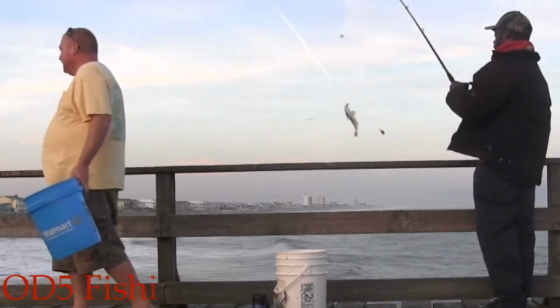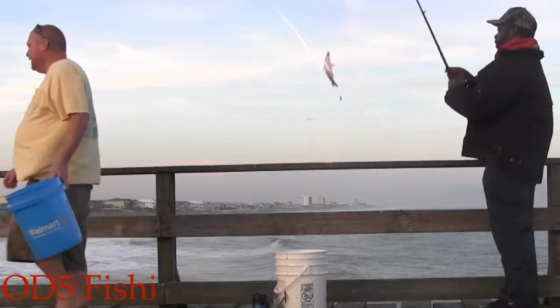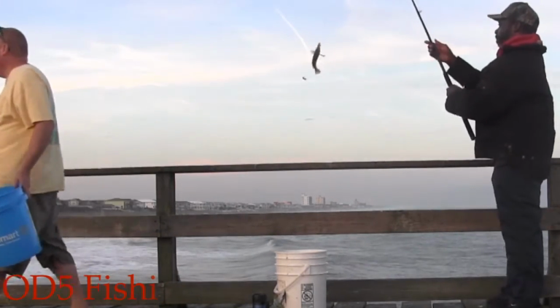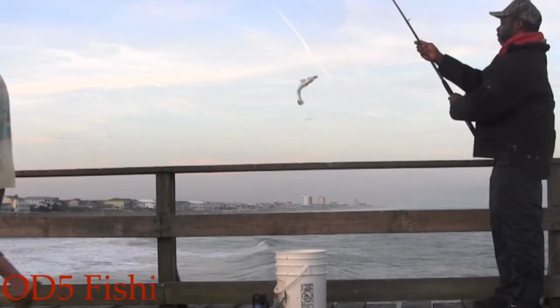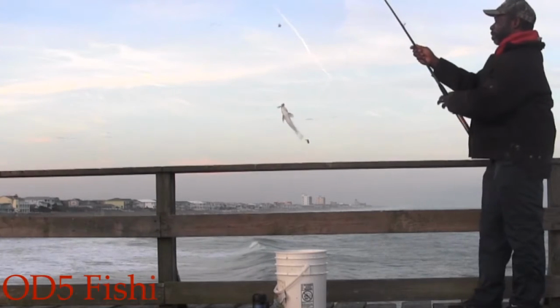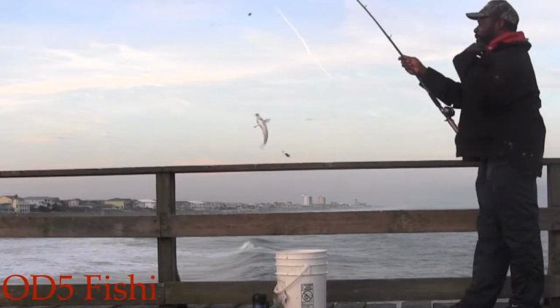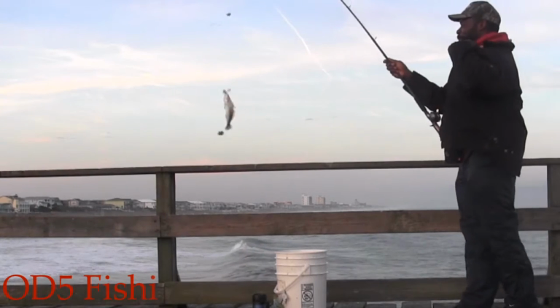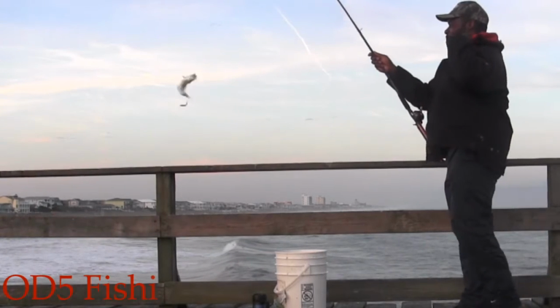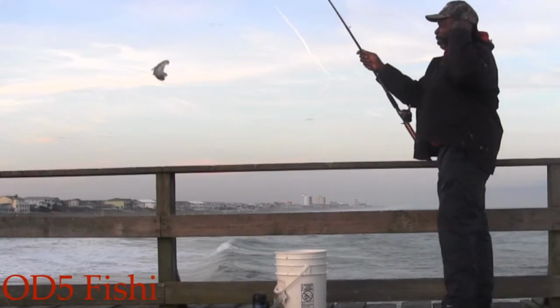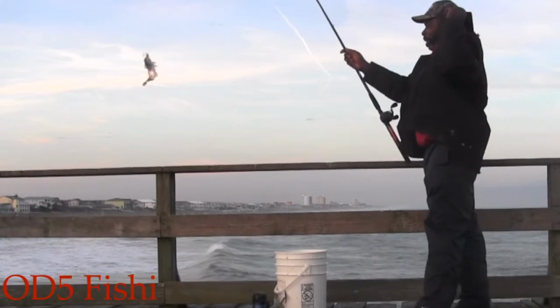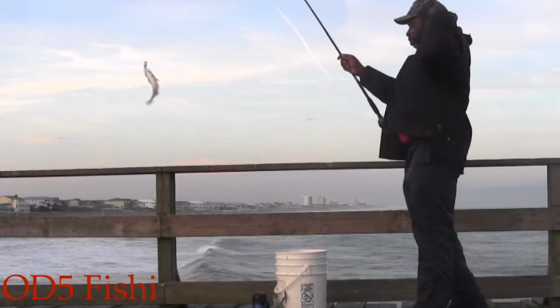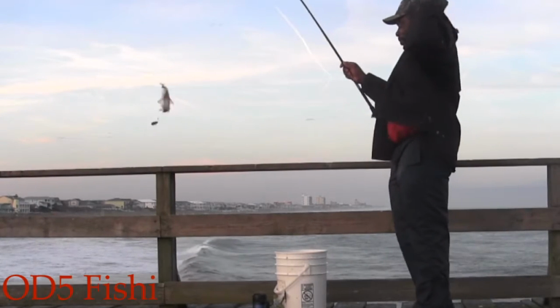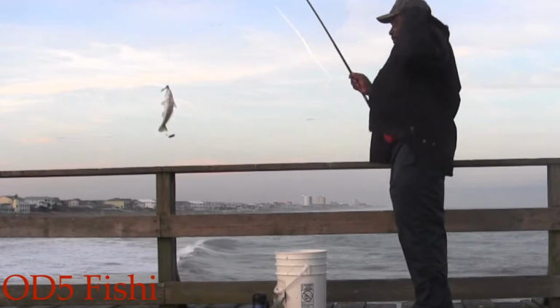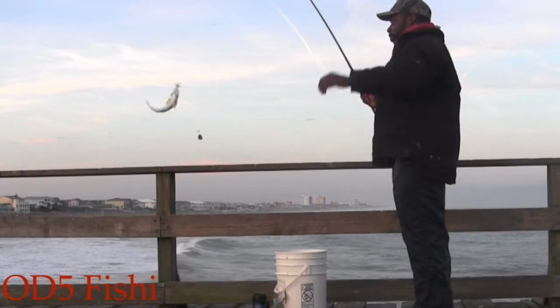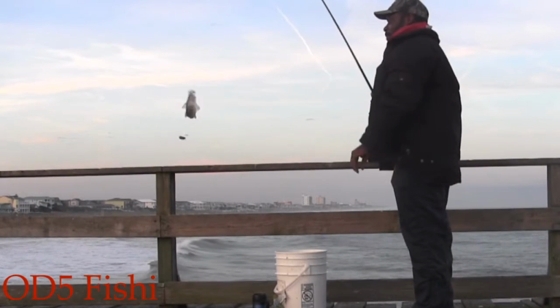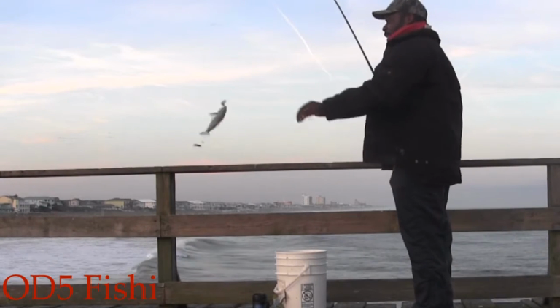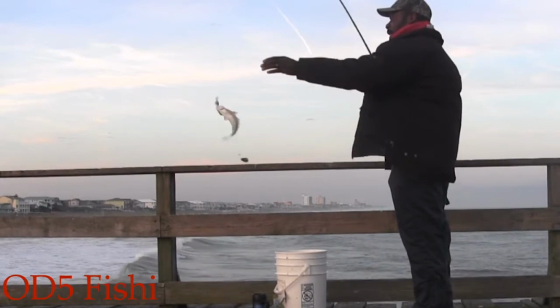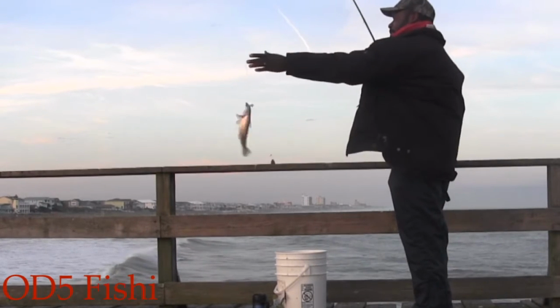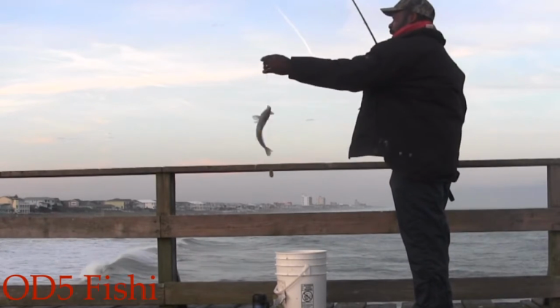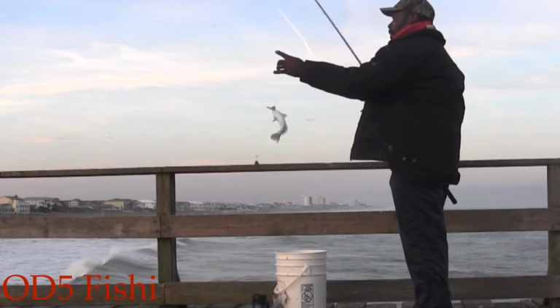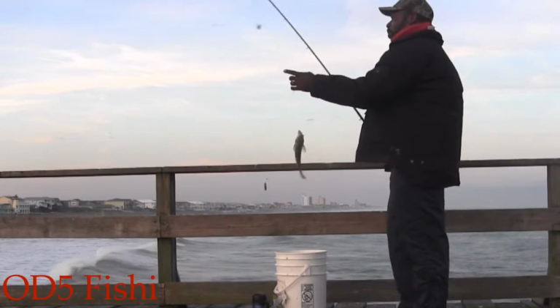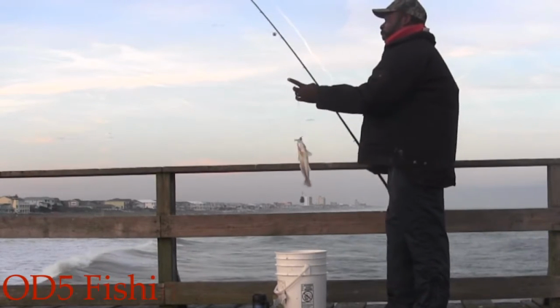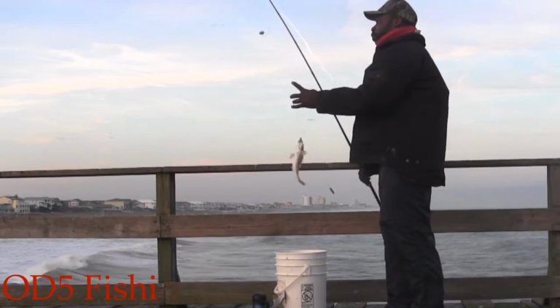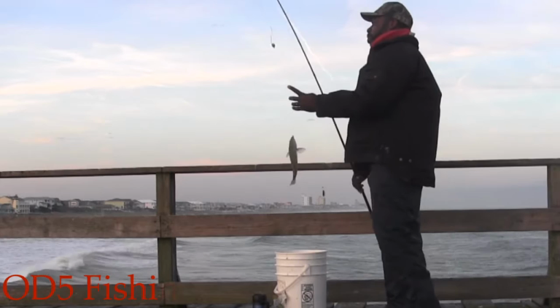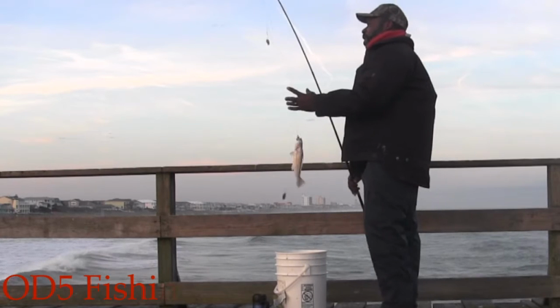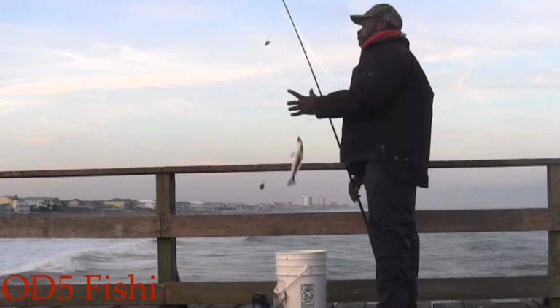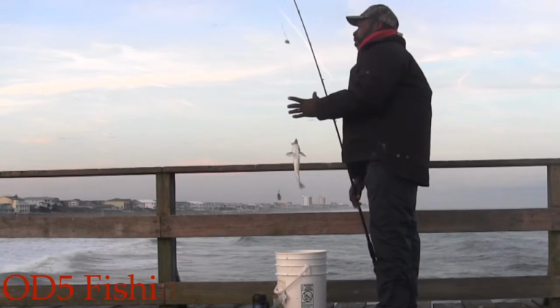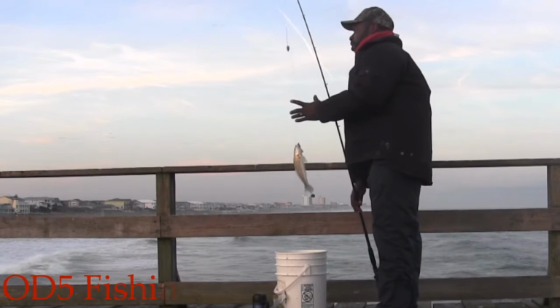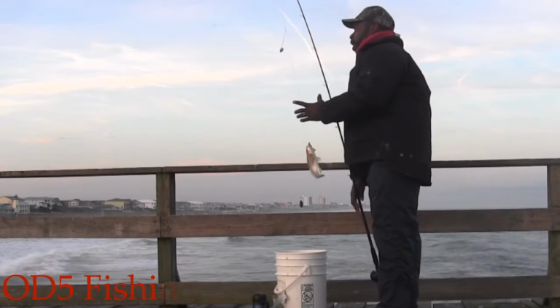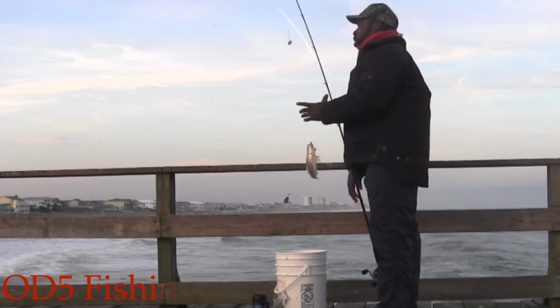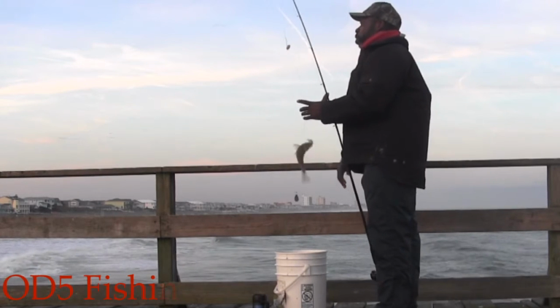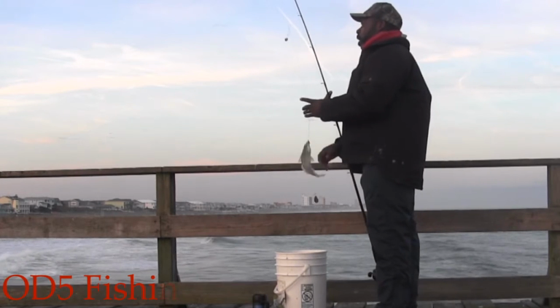What are you doing, Kayla? I done caught two fish with that shrimp you didn't like. That shrimp mutilated.